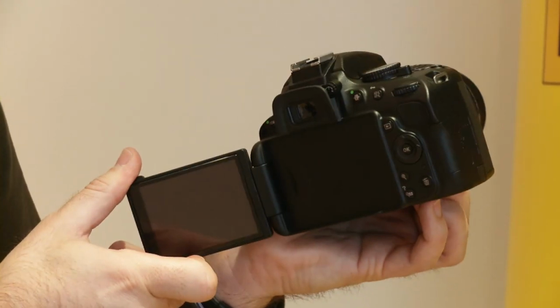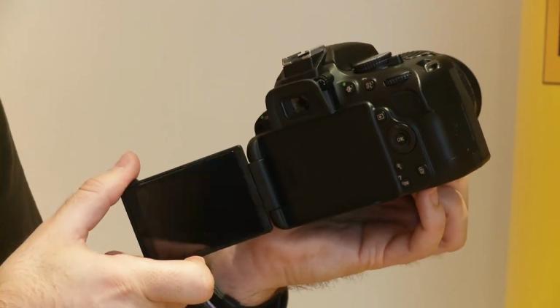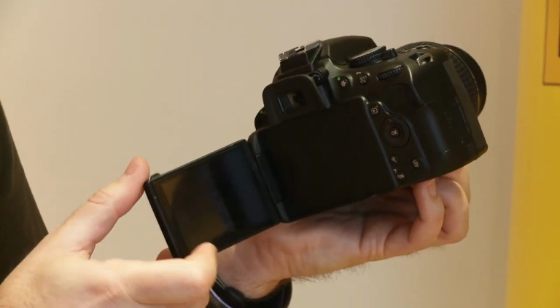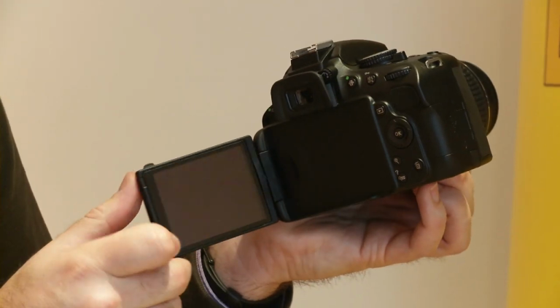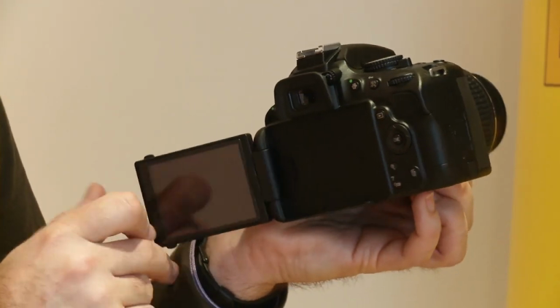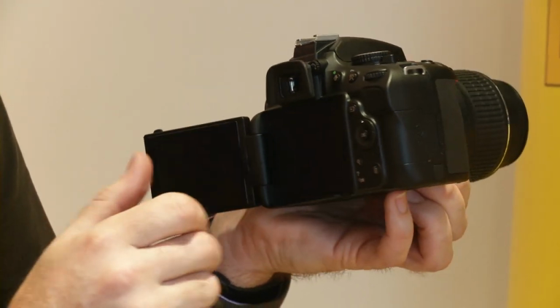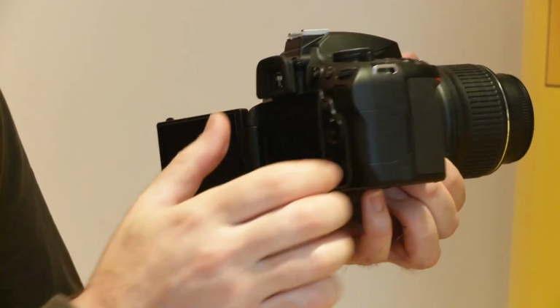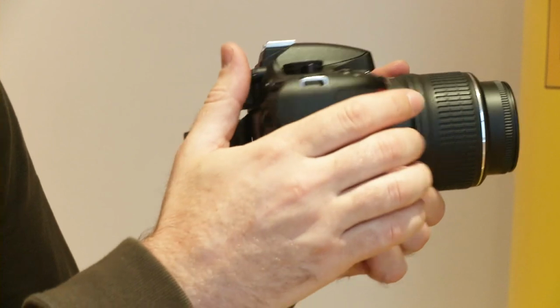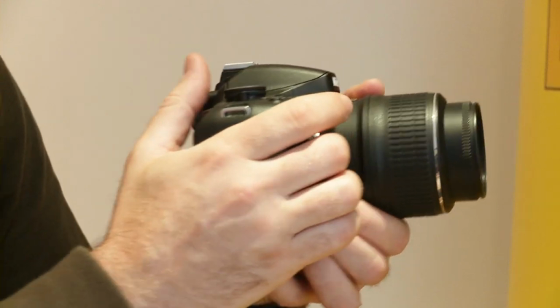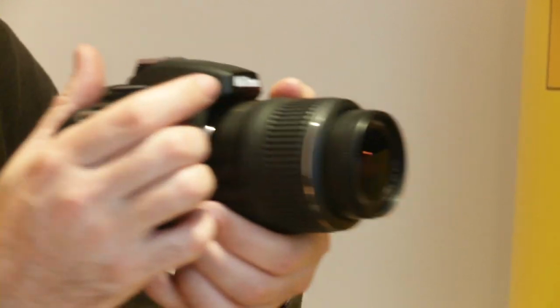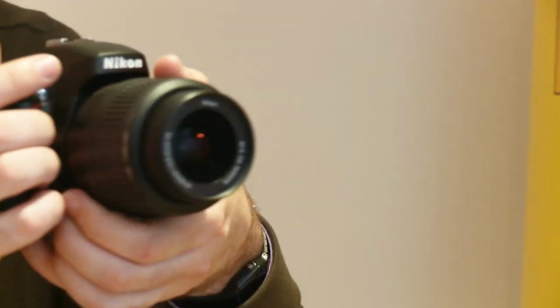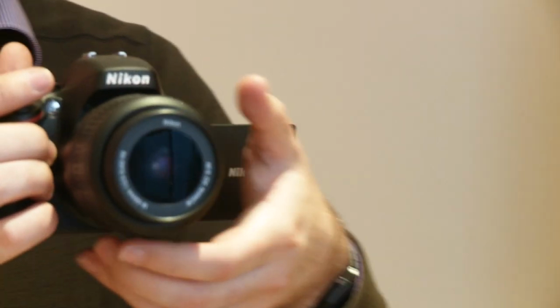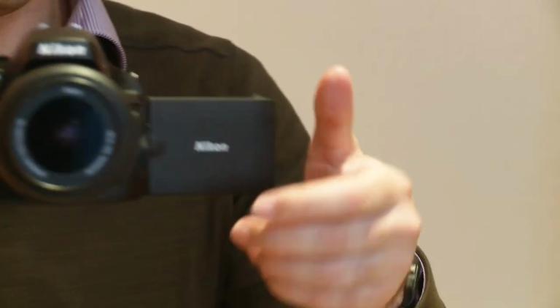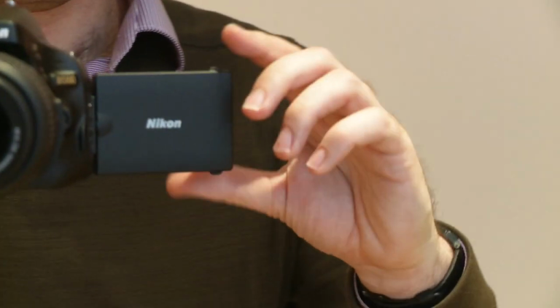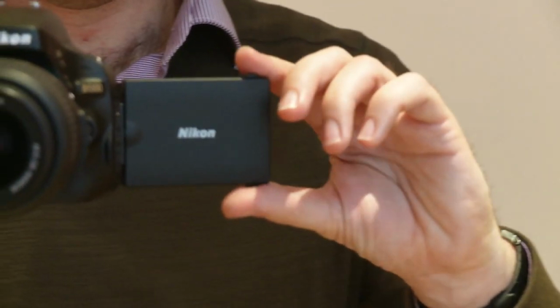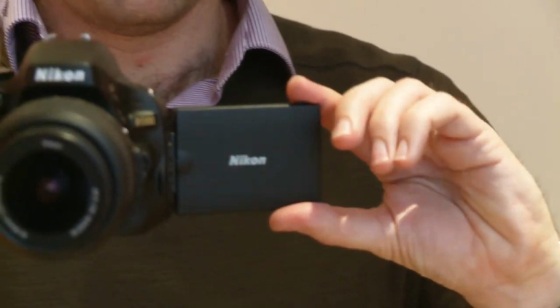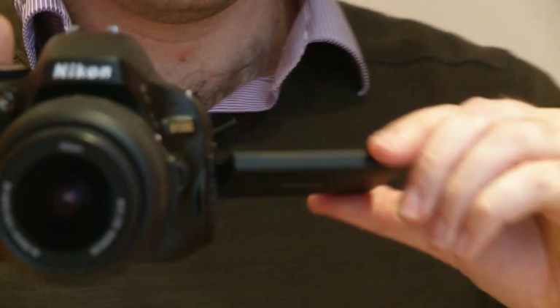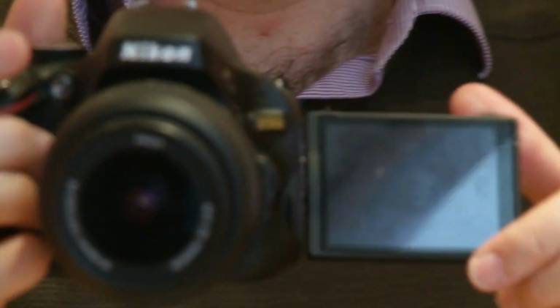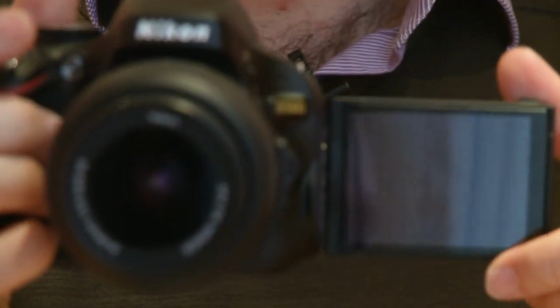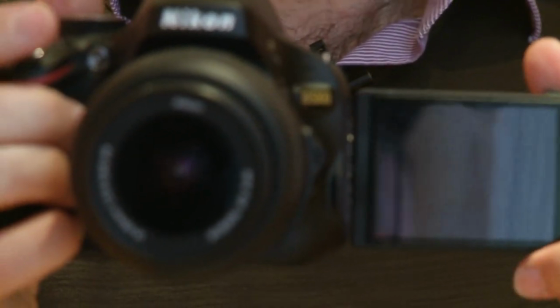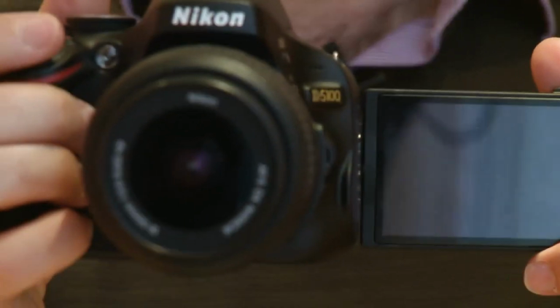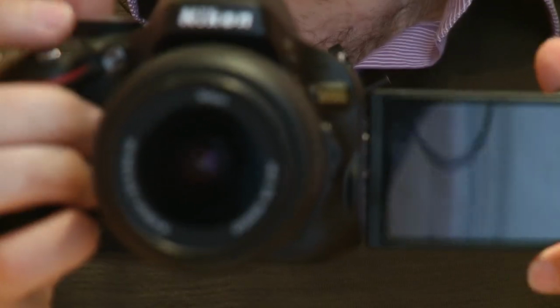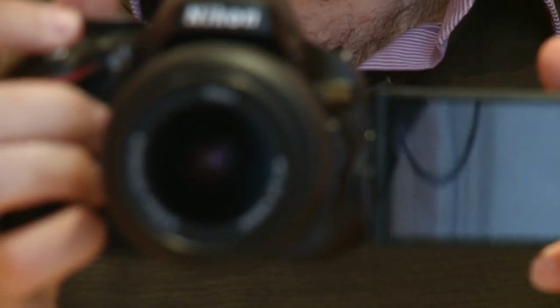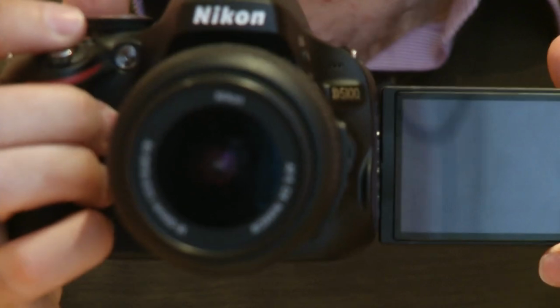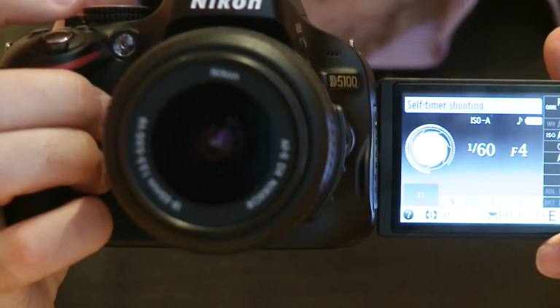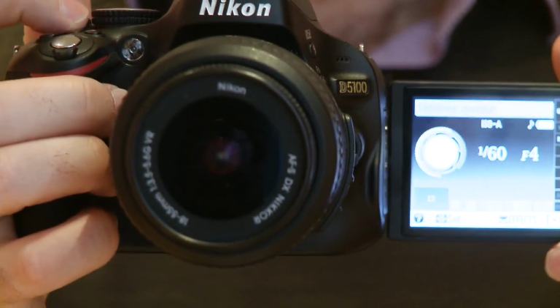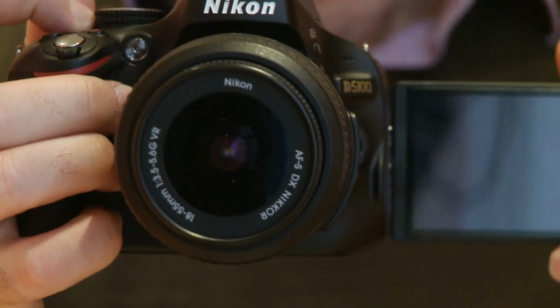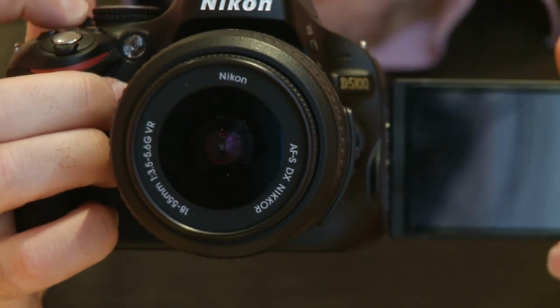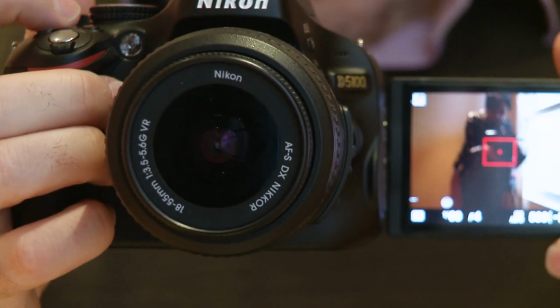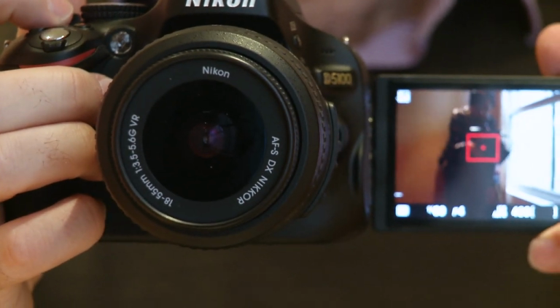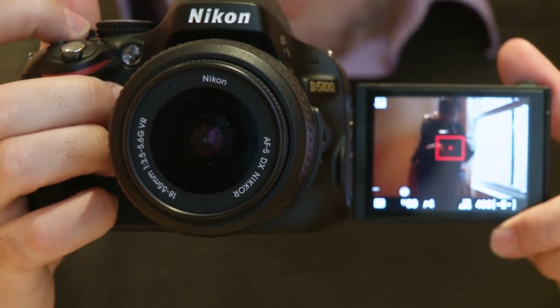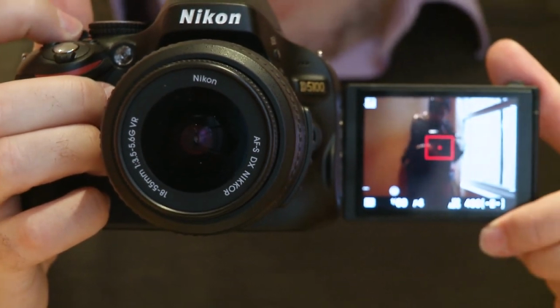With it being on a horizontal hinge, you can also flip the screen out so you can show the person you're filming what's in the frame.